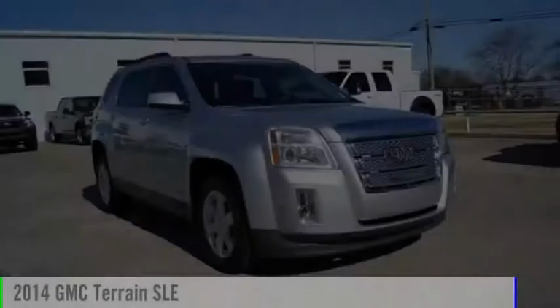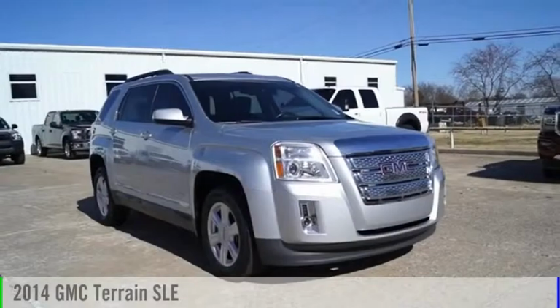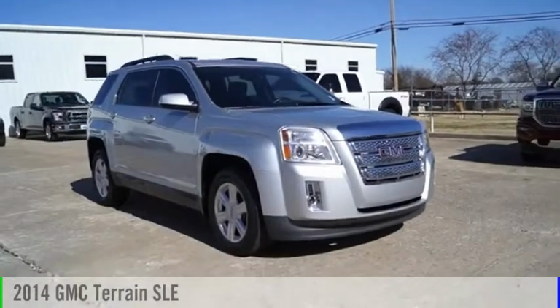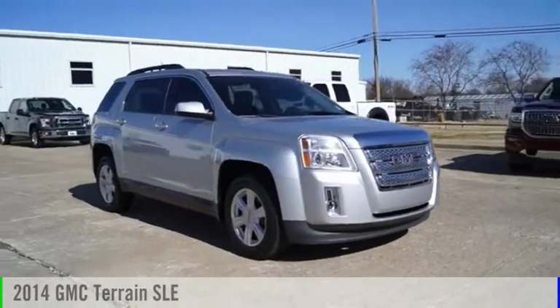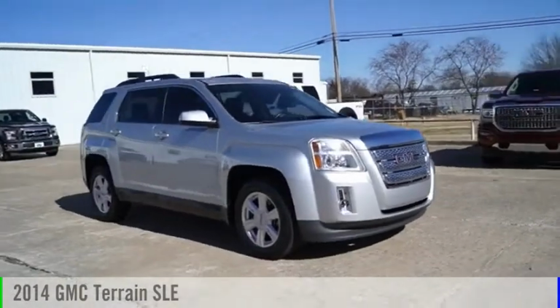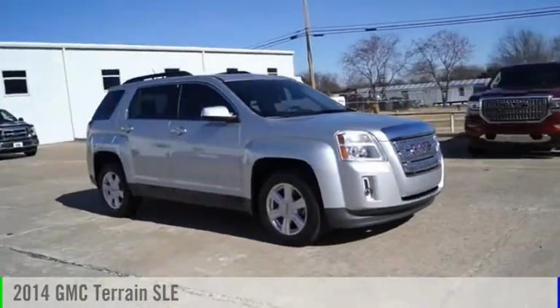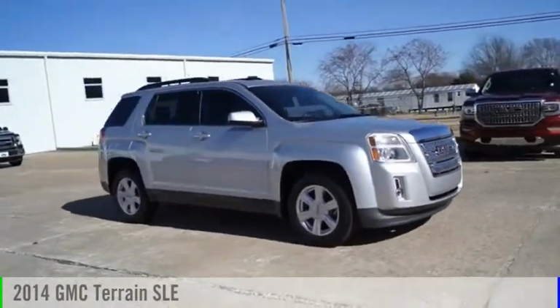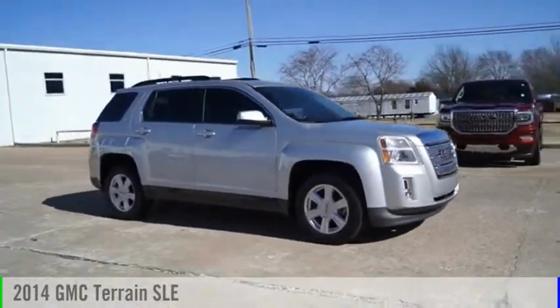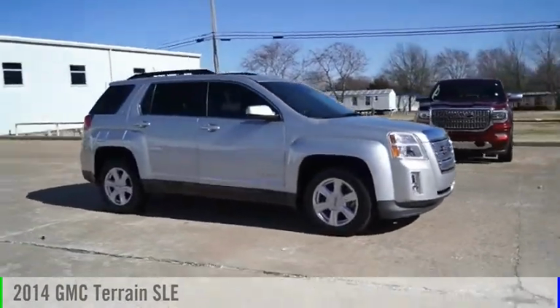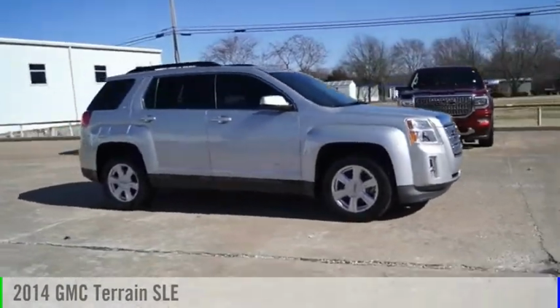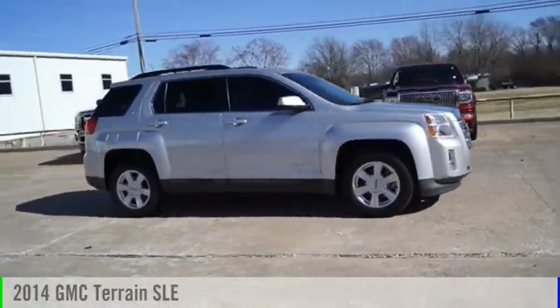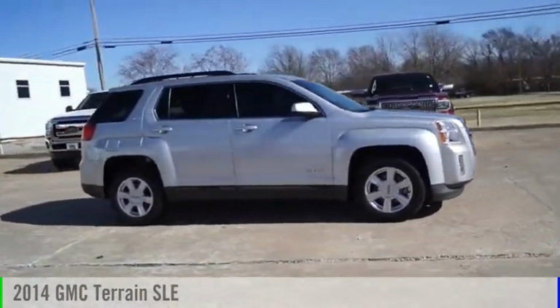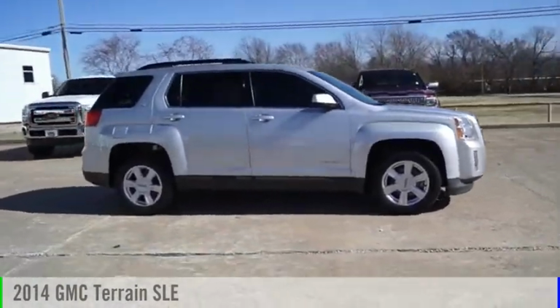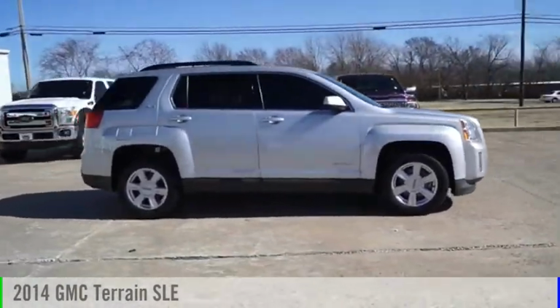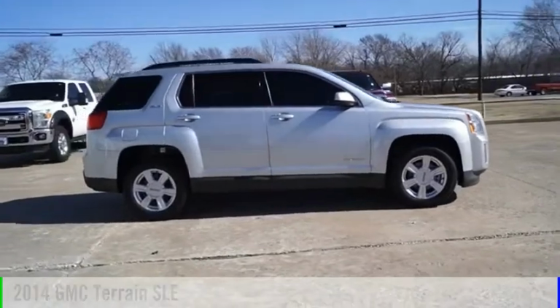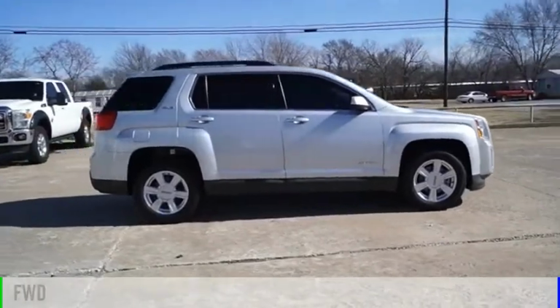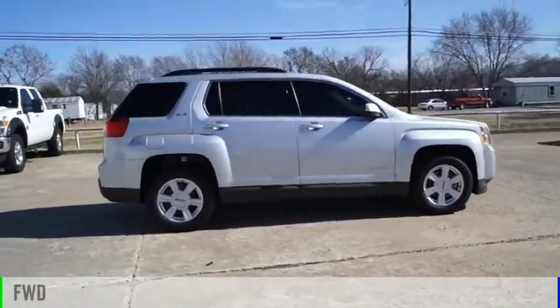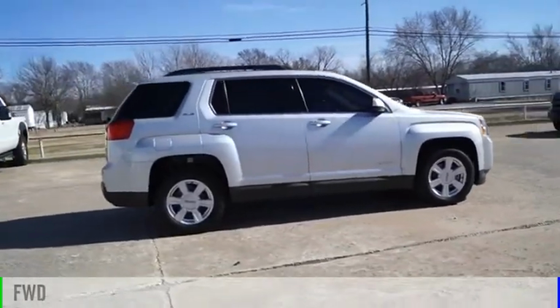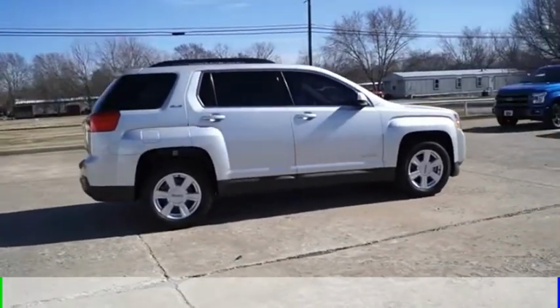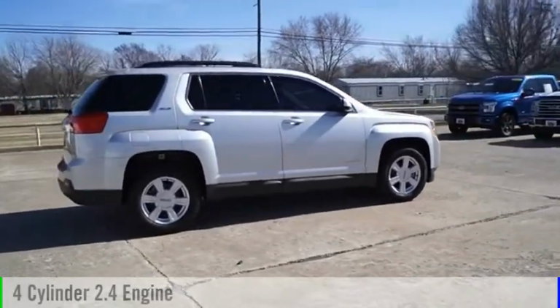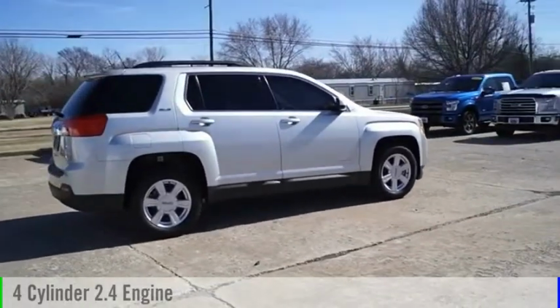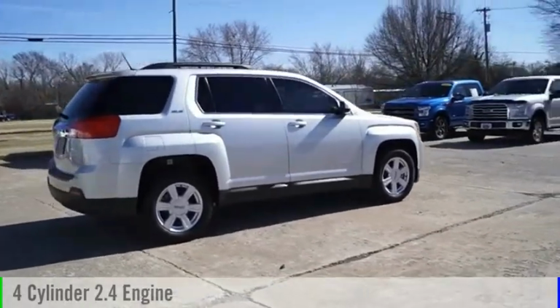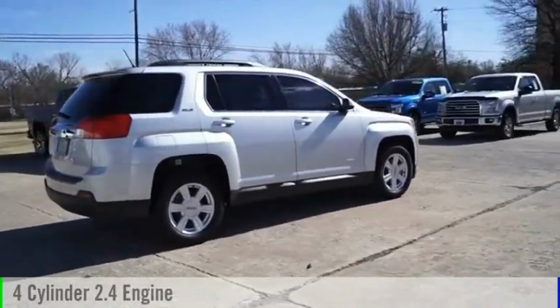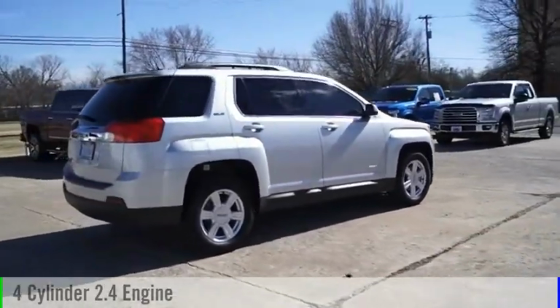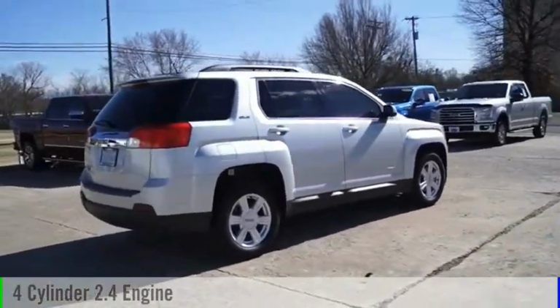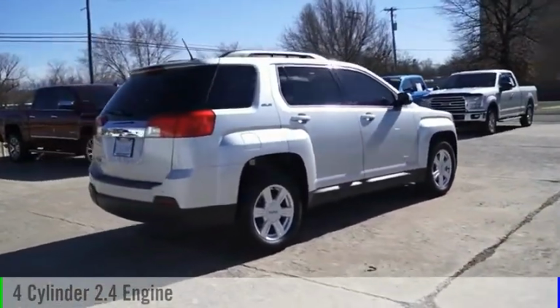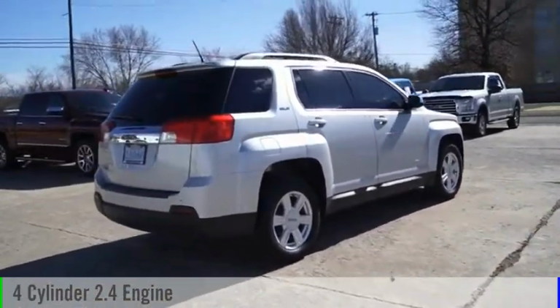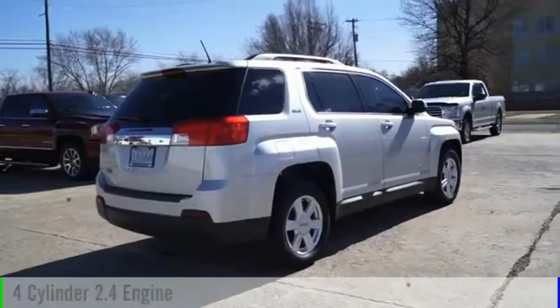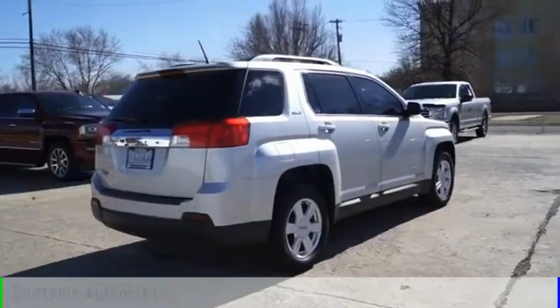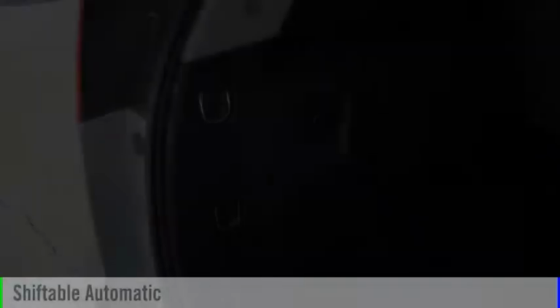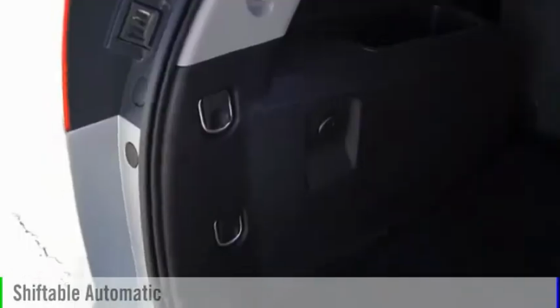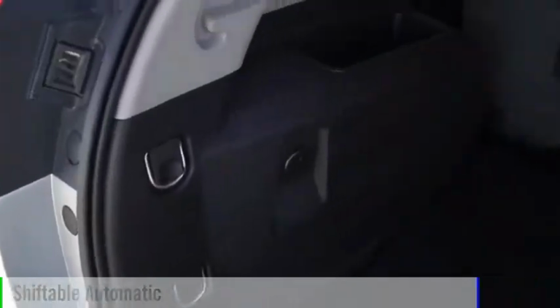Stop by and take a look at the 2014 Terrain. This vehicle is powered by a front-wheel drive, four-cylinder, 2.4-liter engine, and comes with an automatic transmission.